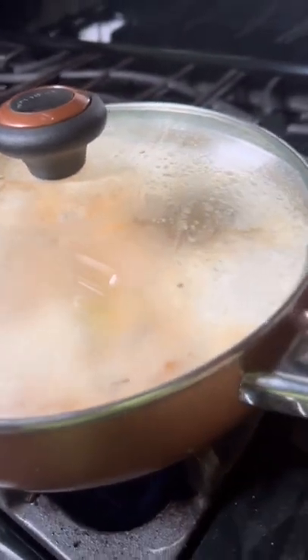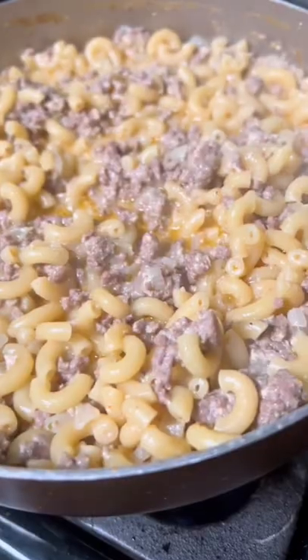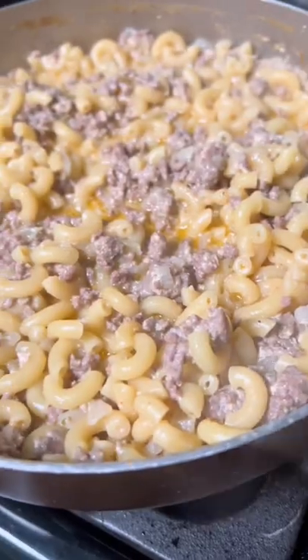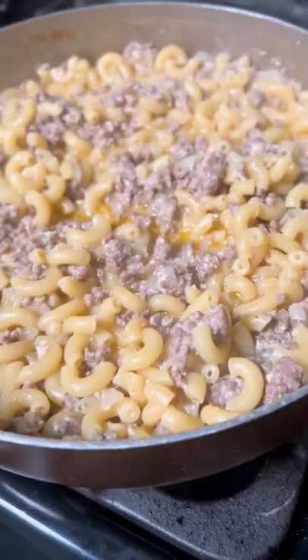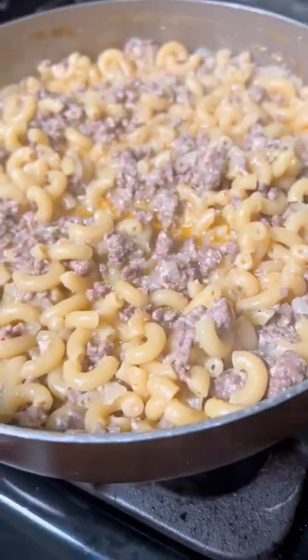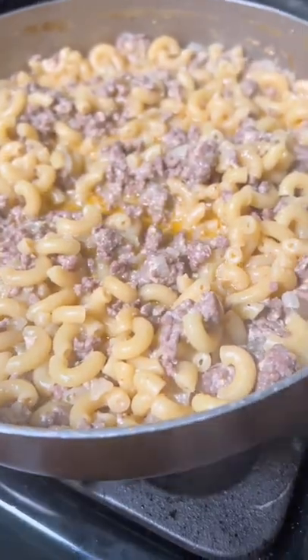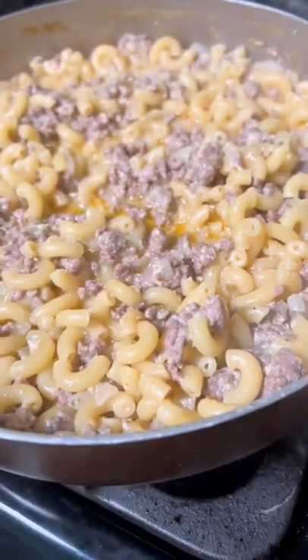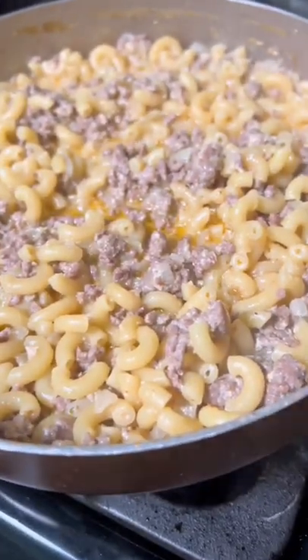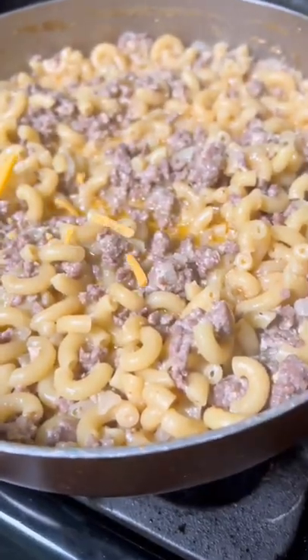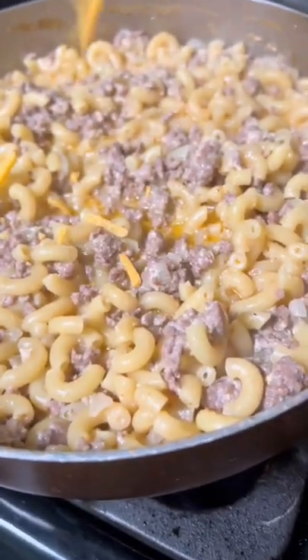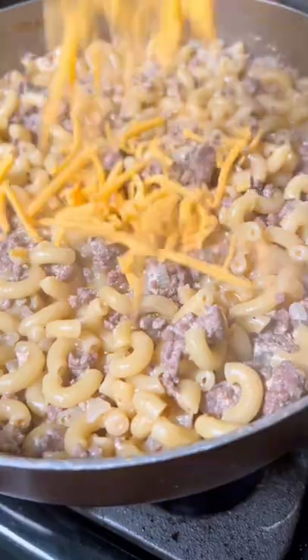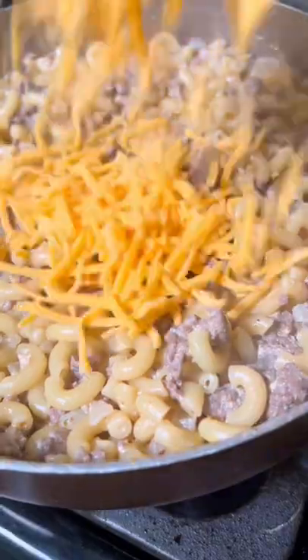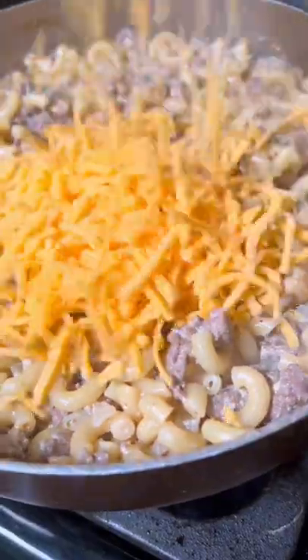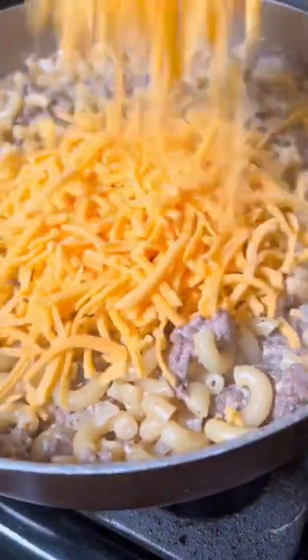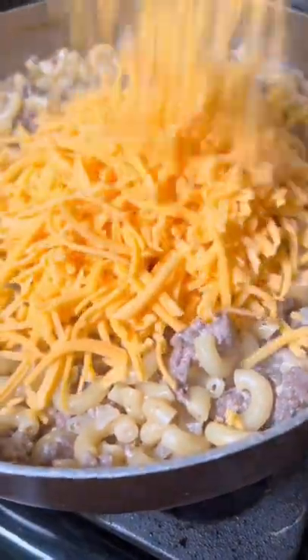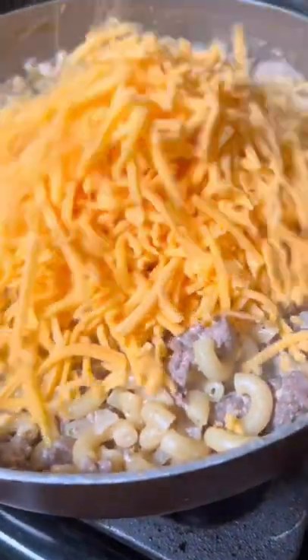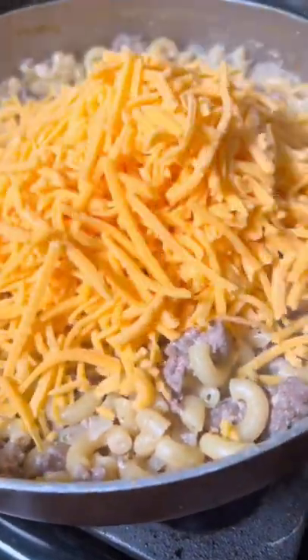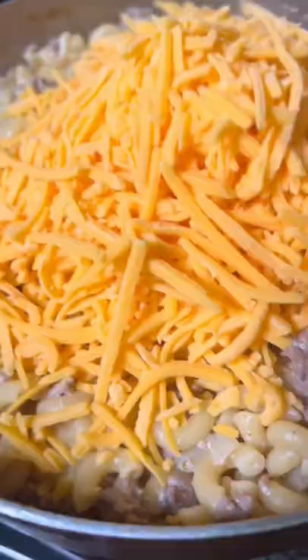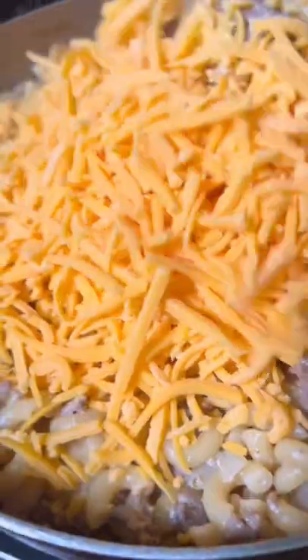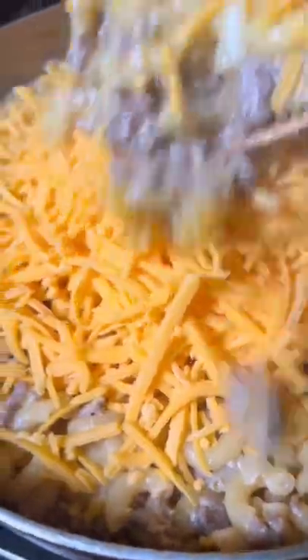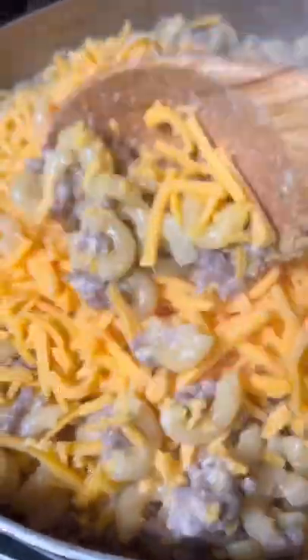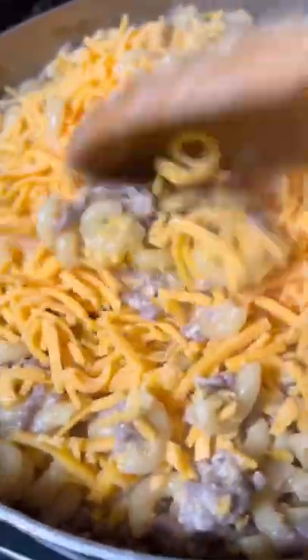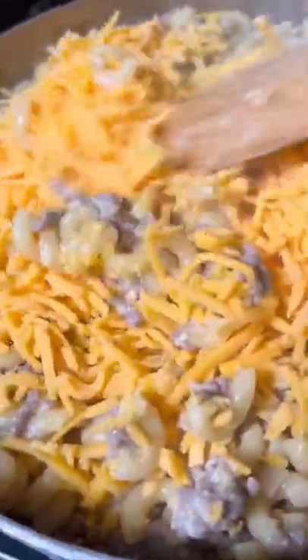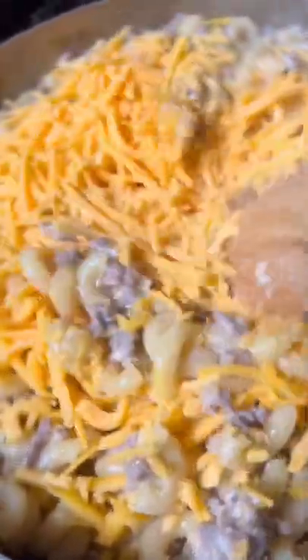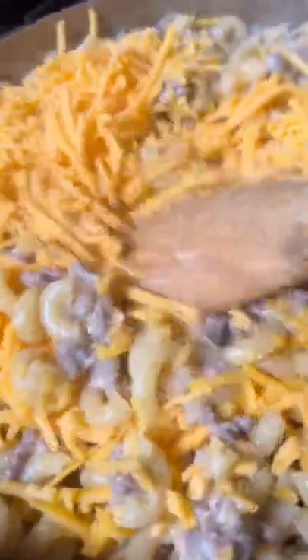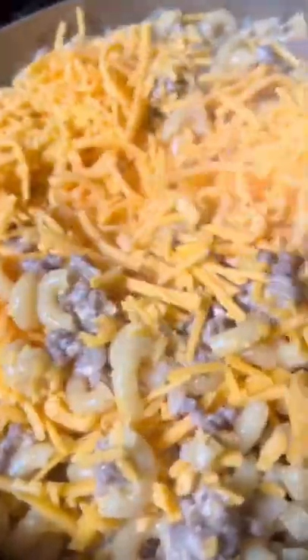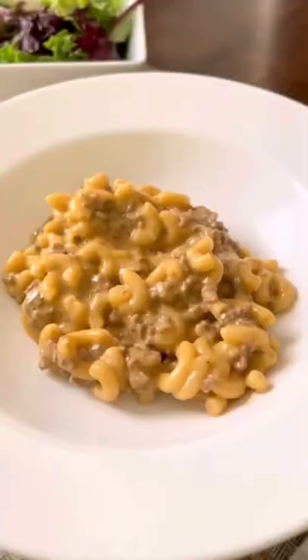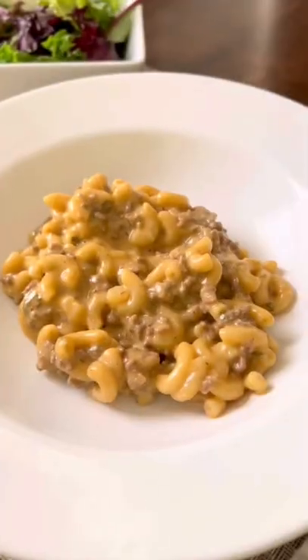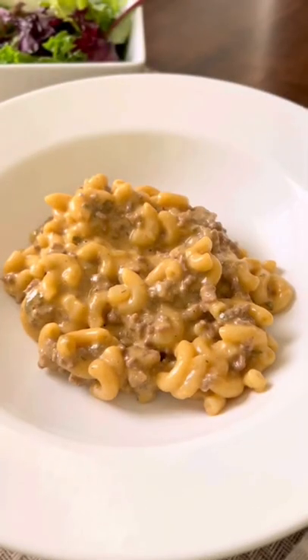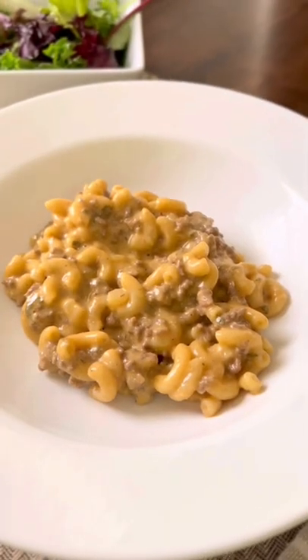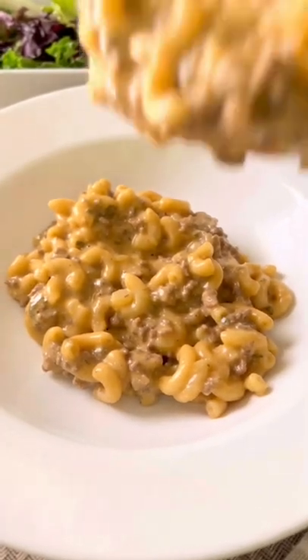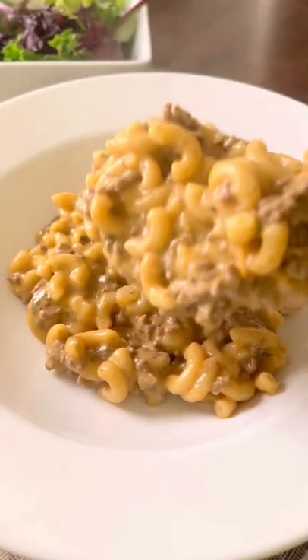Turn off the heat, taste it, and make sure those seasonings are right. Then add the cheese of your choice, give it a good stir, and when that cheese melts it's time to serve. I like to serve it with a vegetable or a salad.